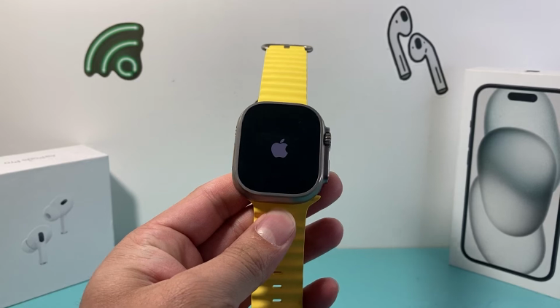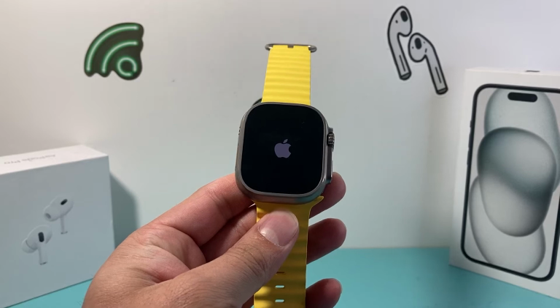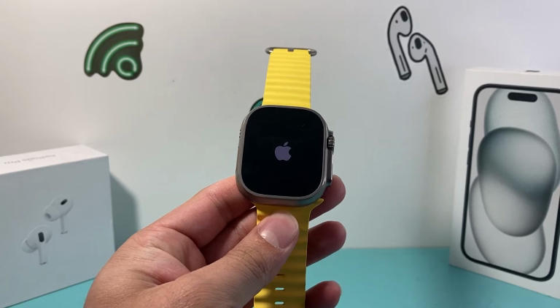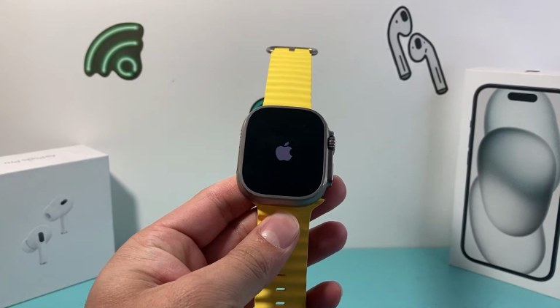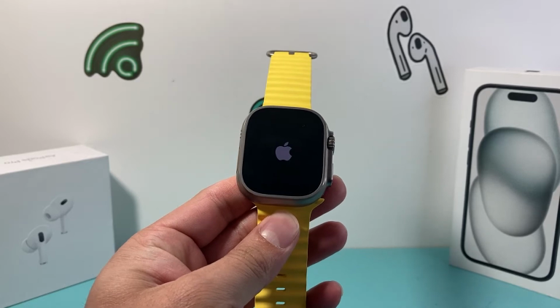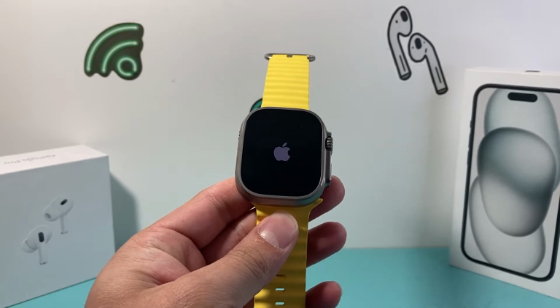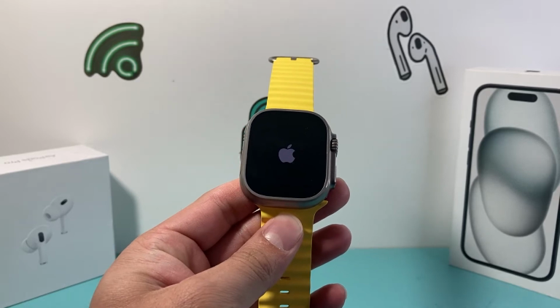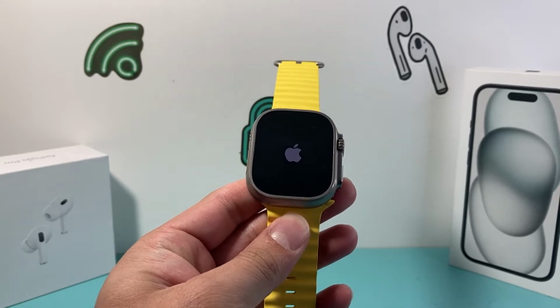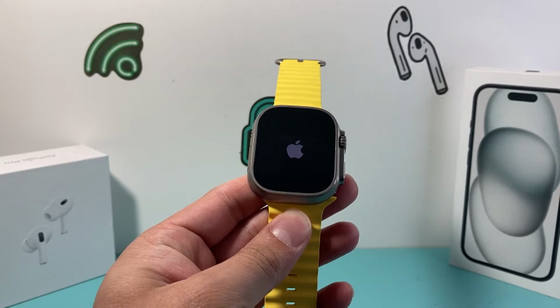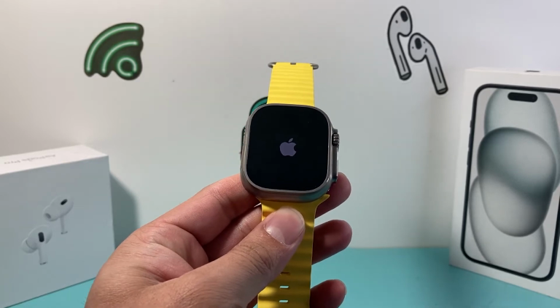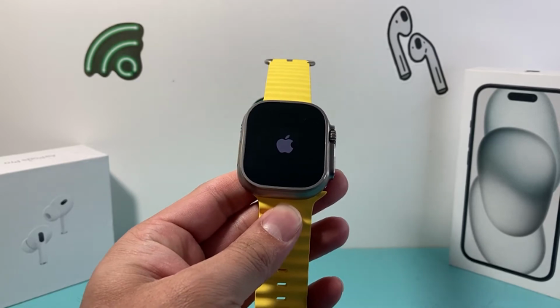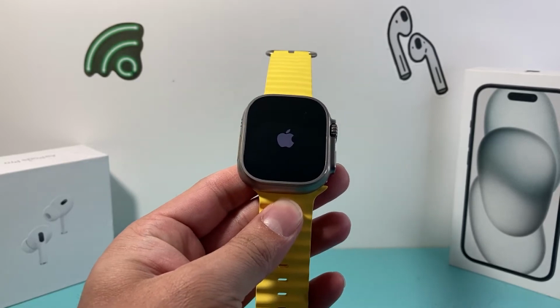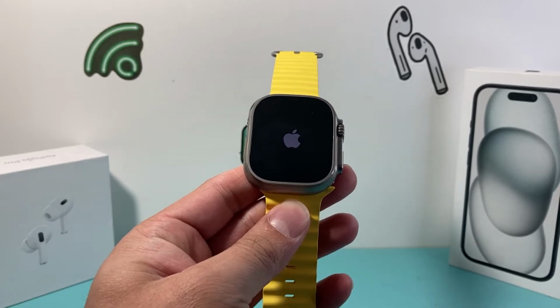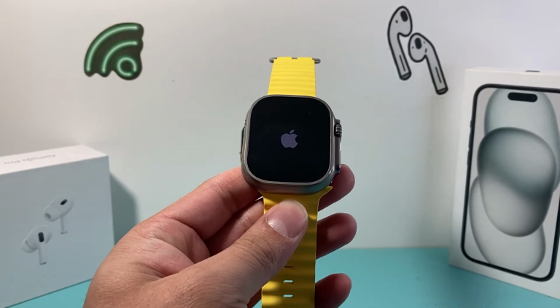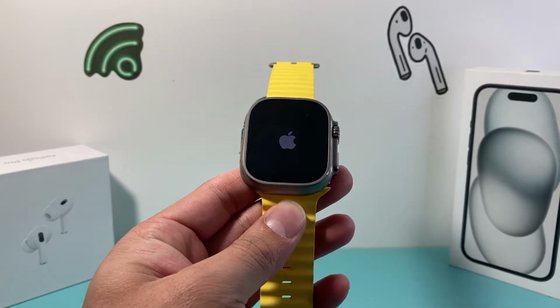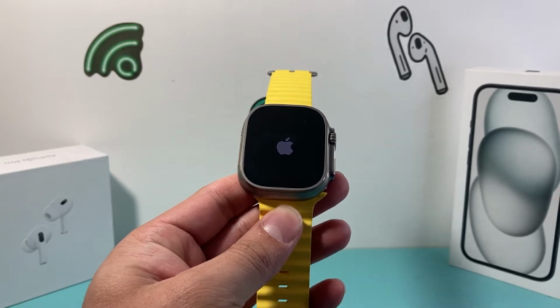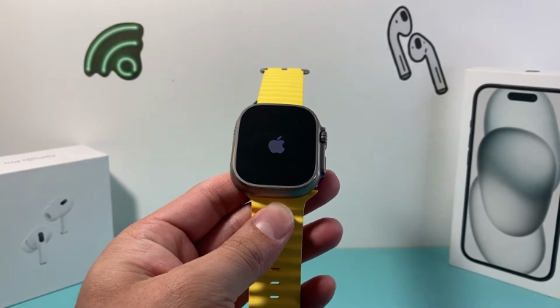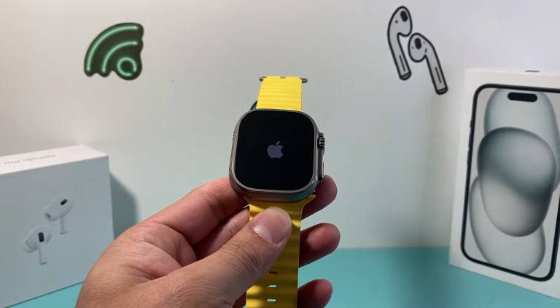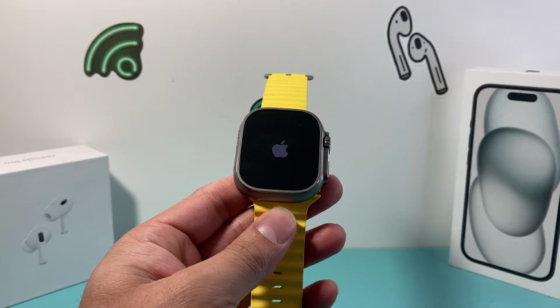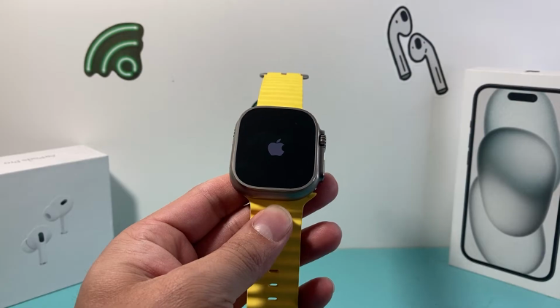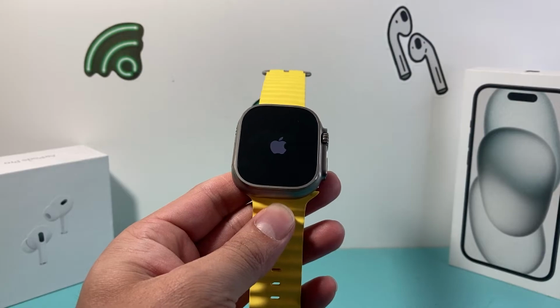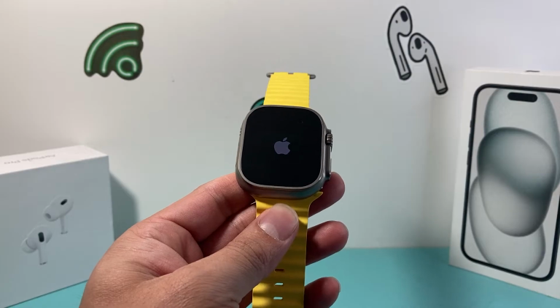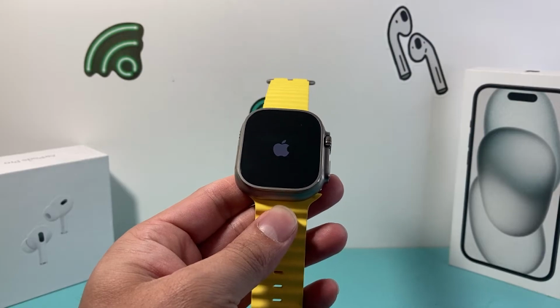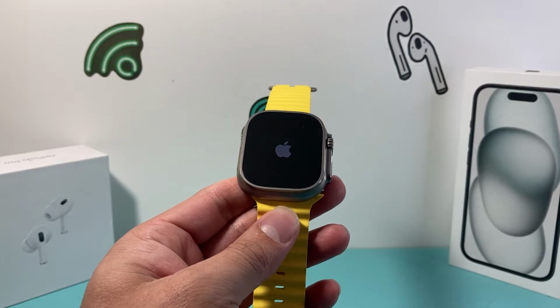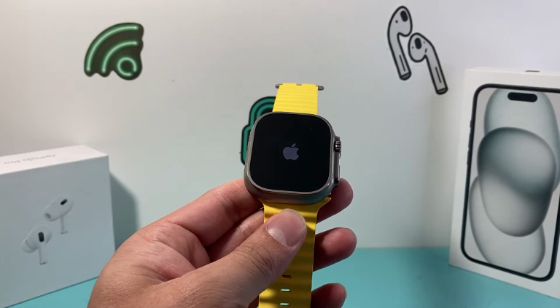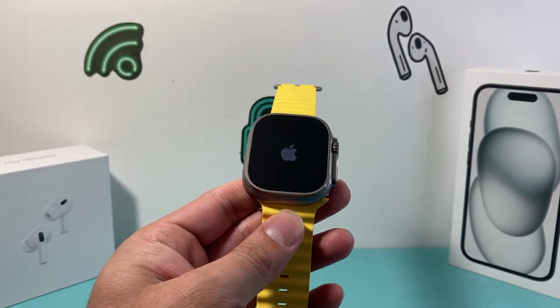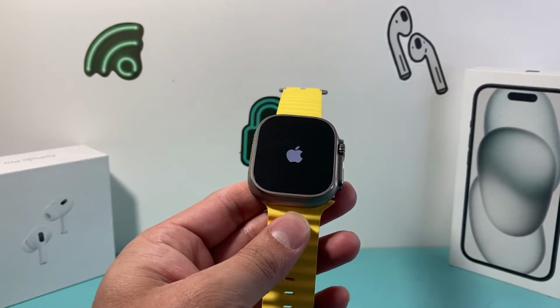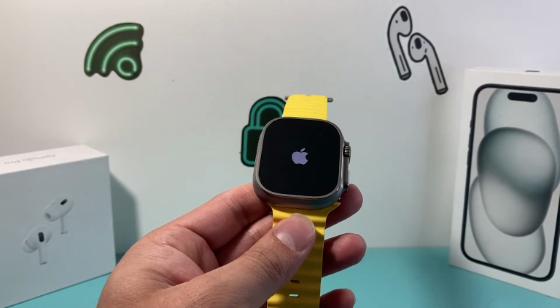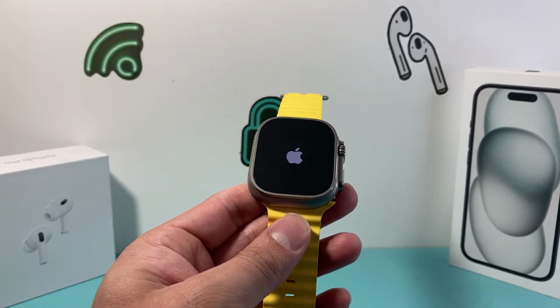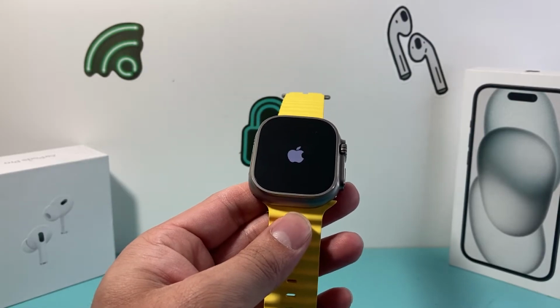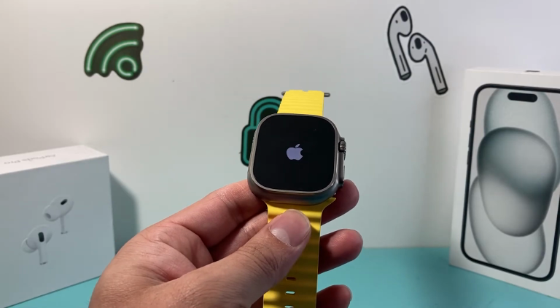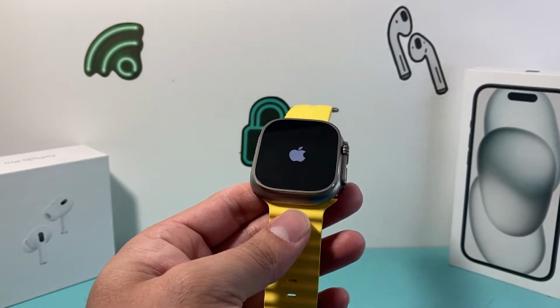Hey guys, TechnoMintry here with a video for you. In today's video I'm going to show you how to fix your Apple Watch — any Apple Watch — if it's stuck on the Apple logo like here.